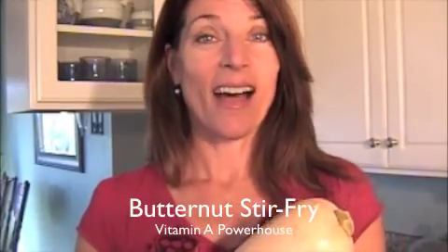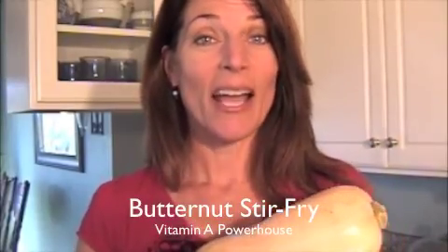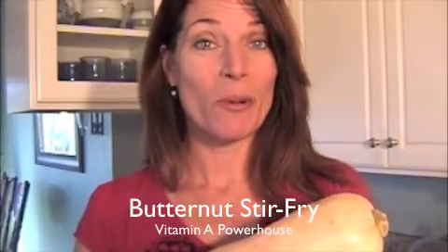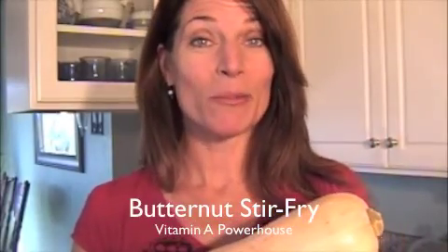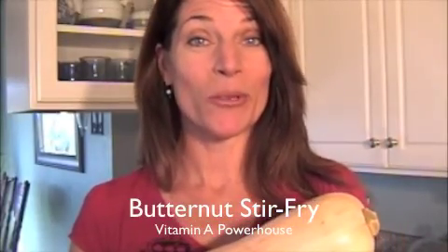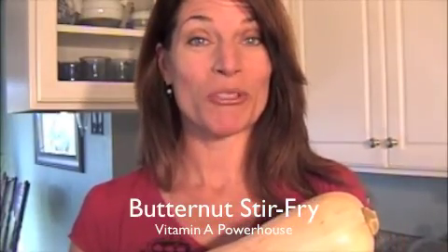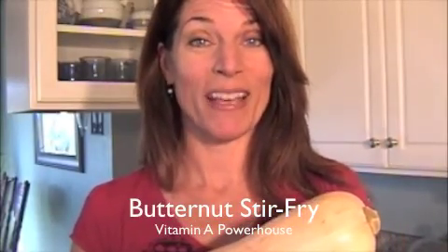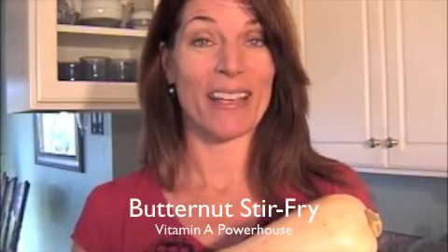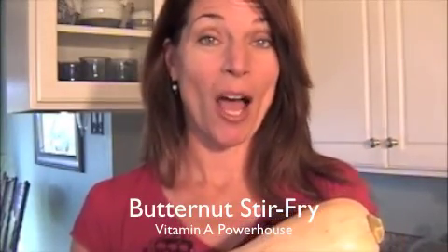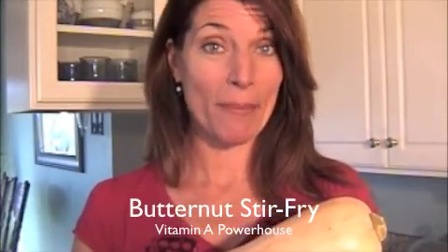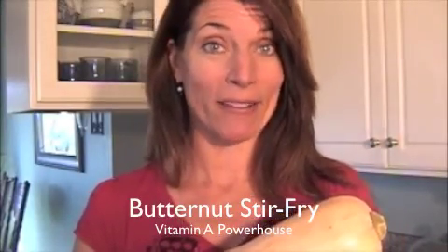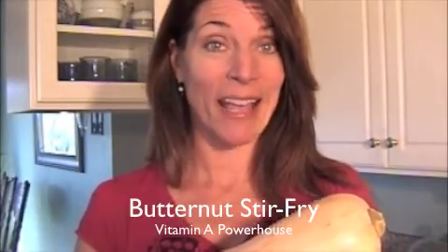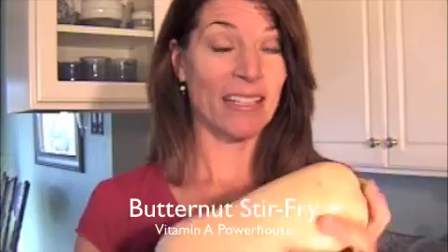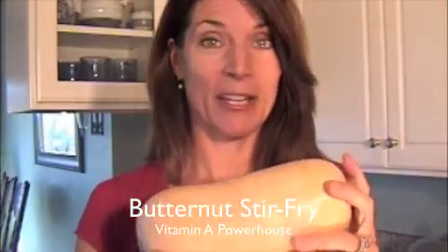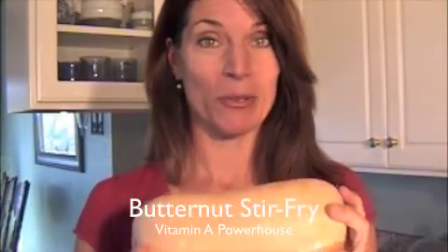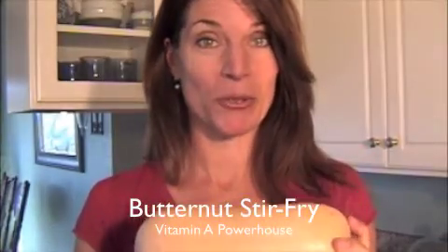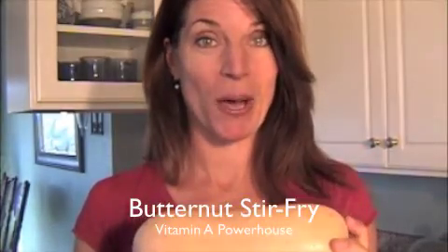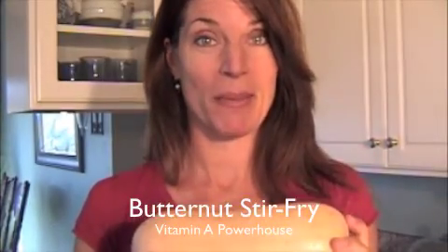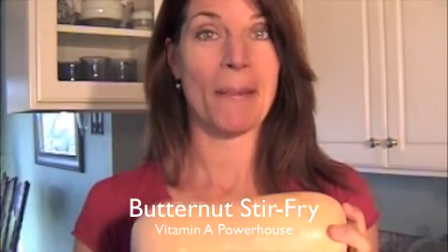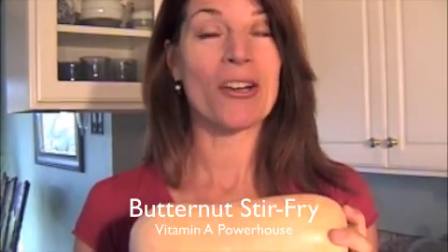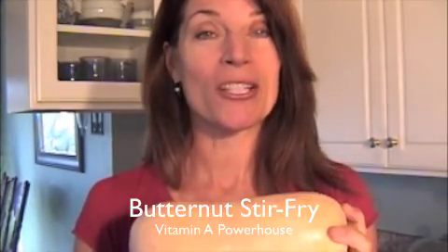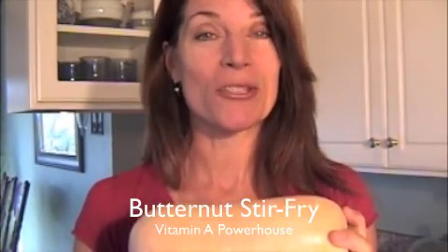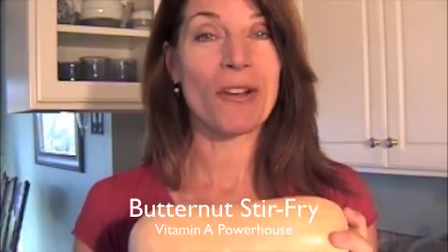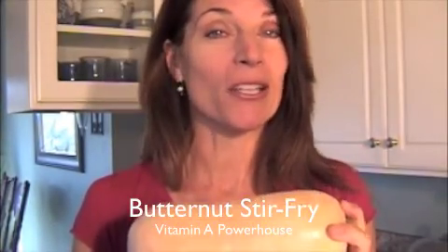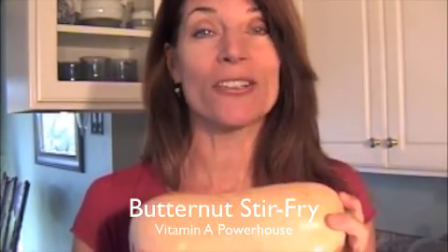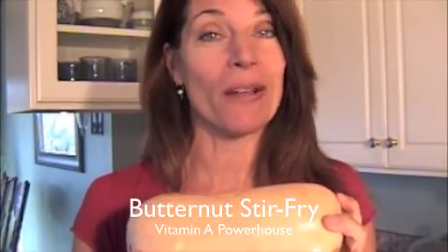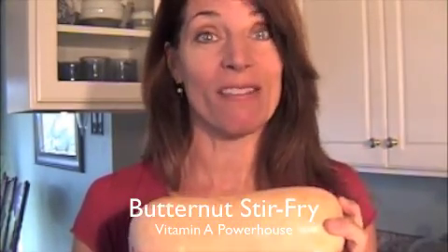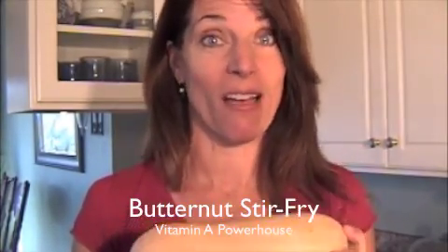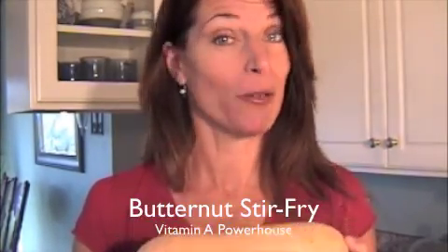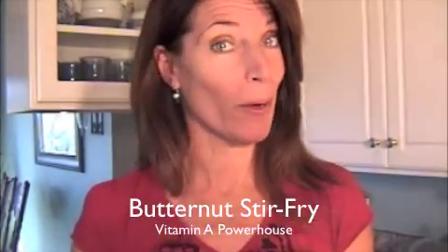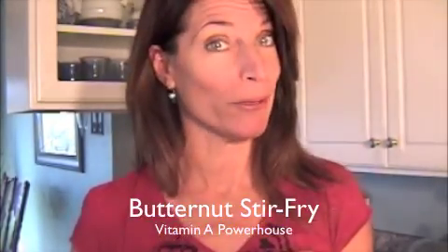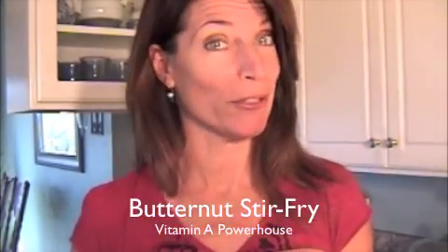Hi and welcome to Orange Tree Lane. I'm Molly and today I'm going to show you how to make a butternut stir-fry you're going to love and your body will too.